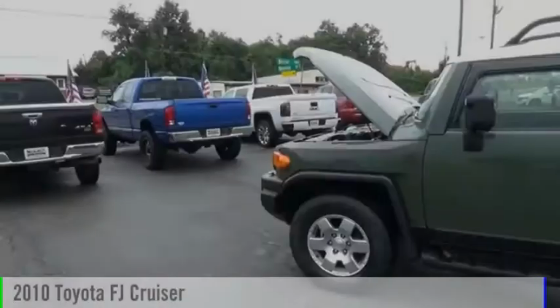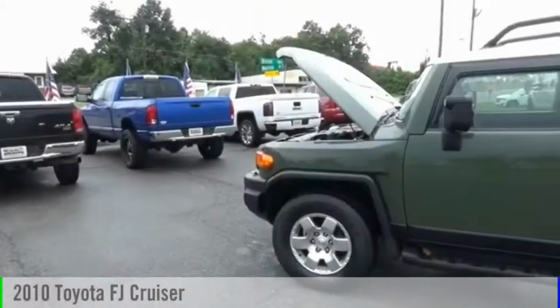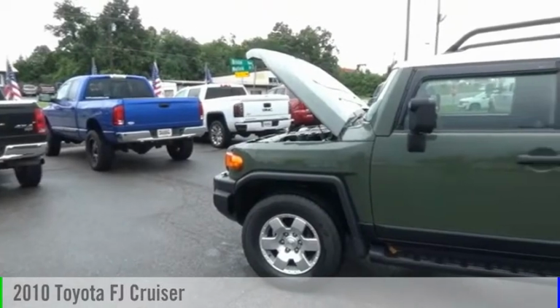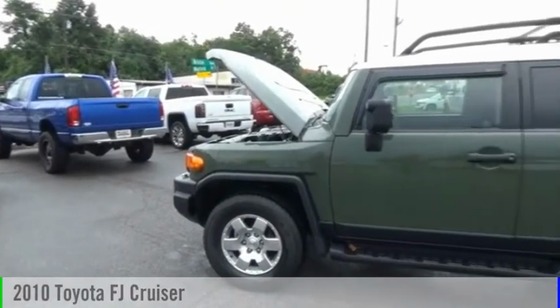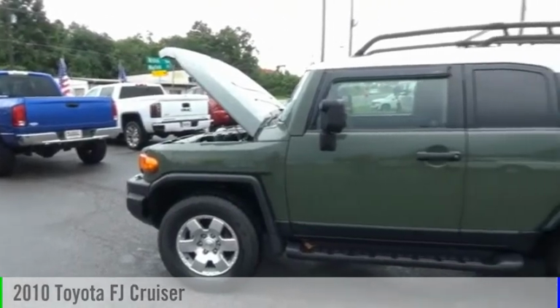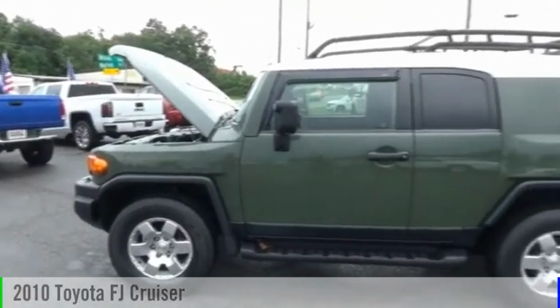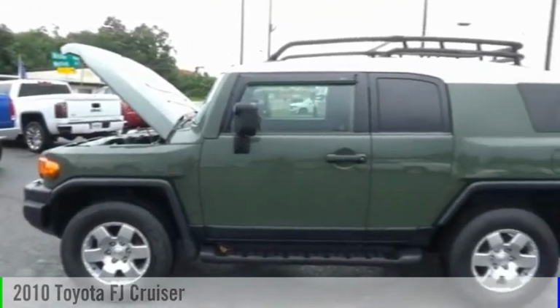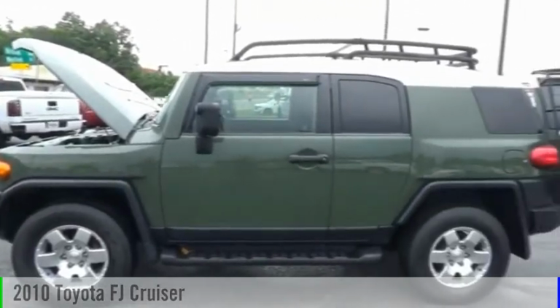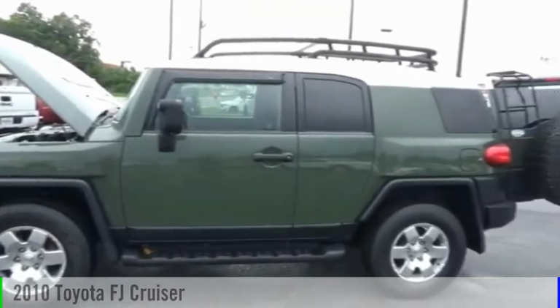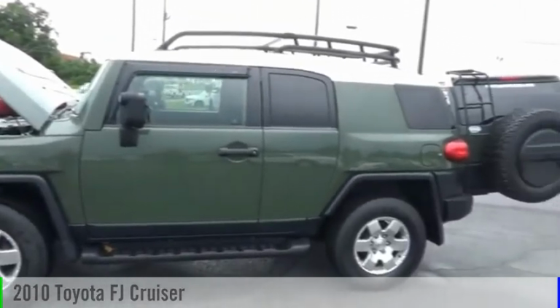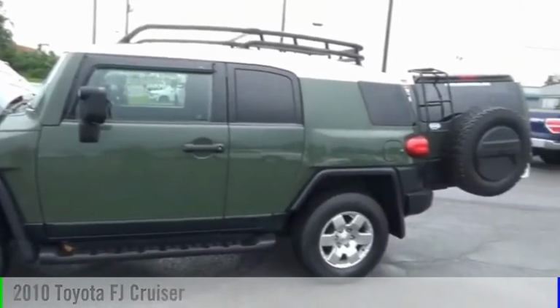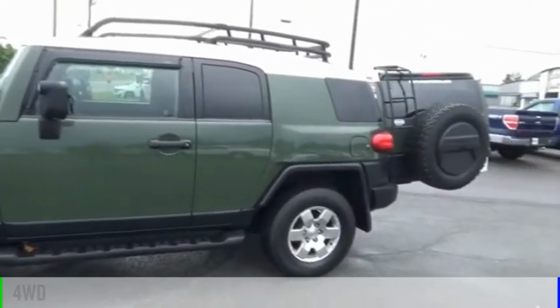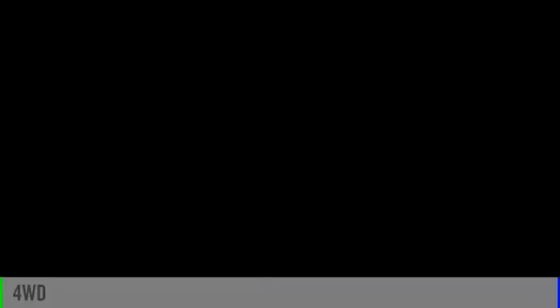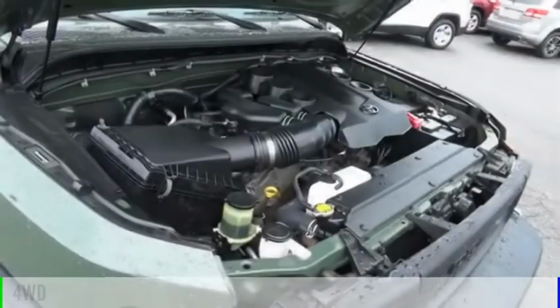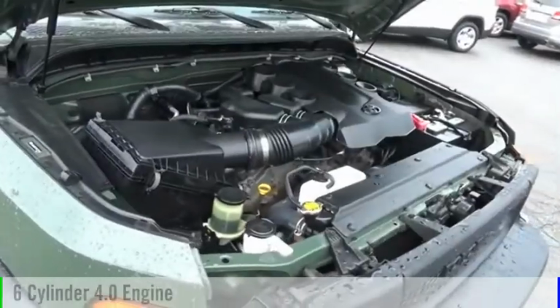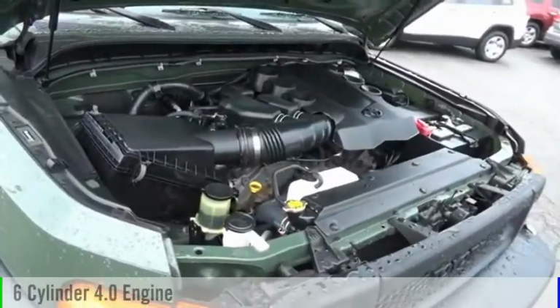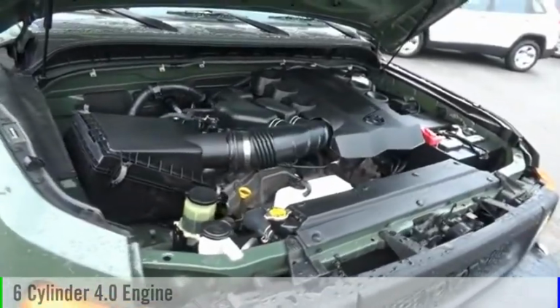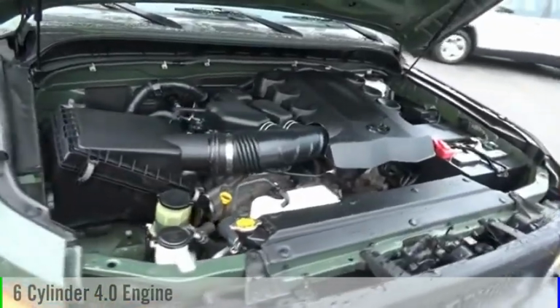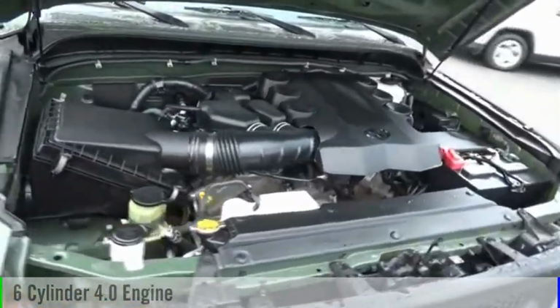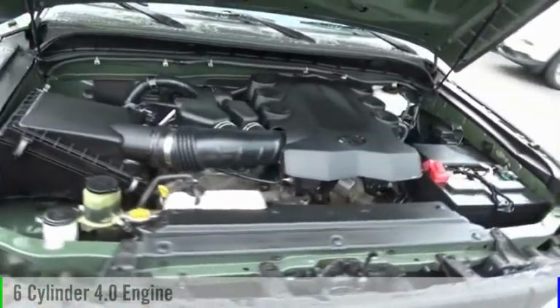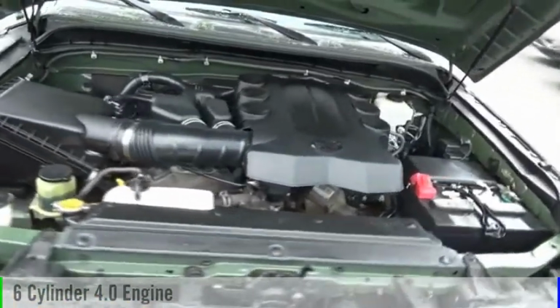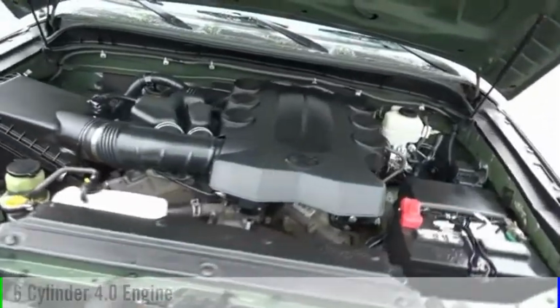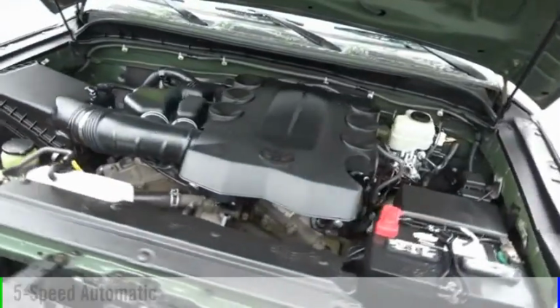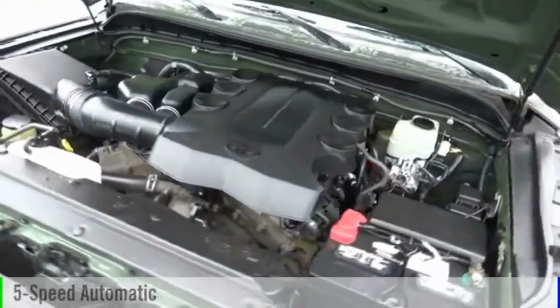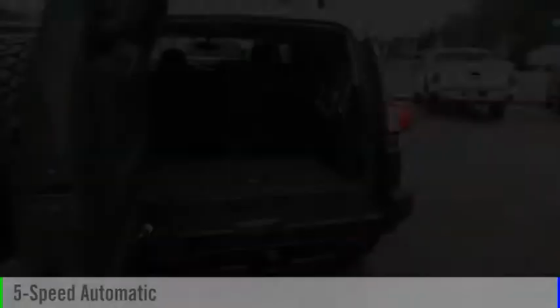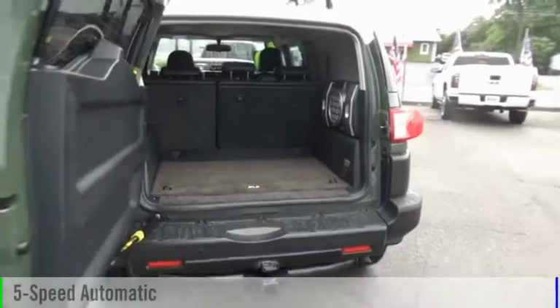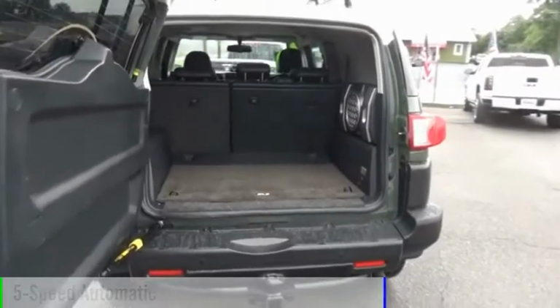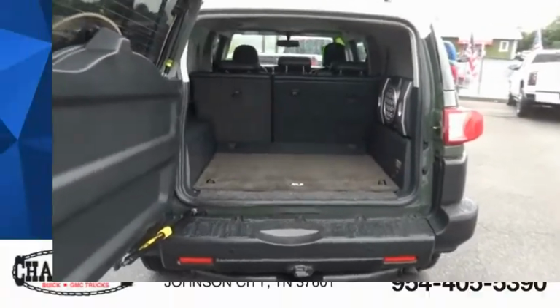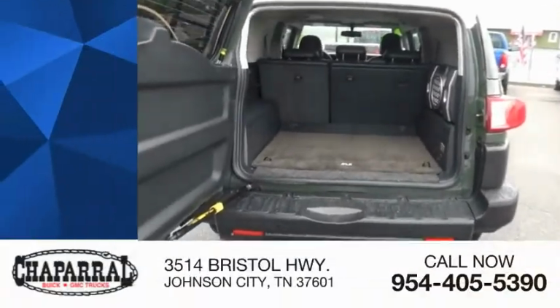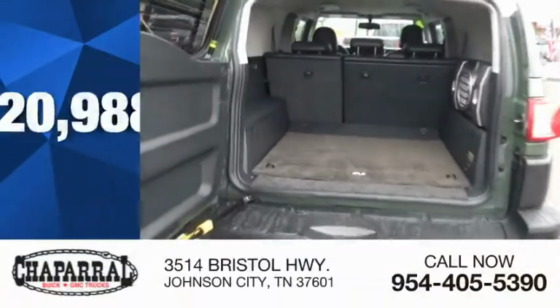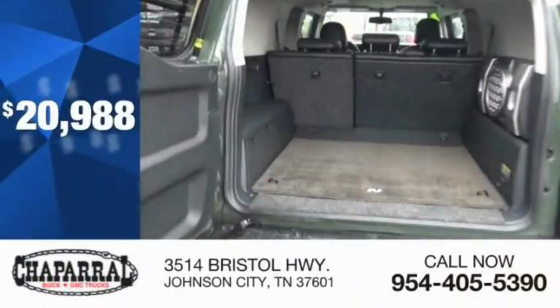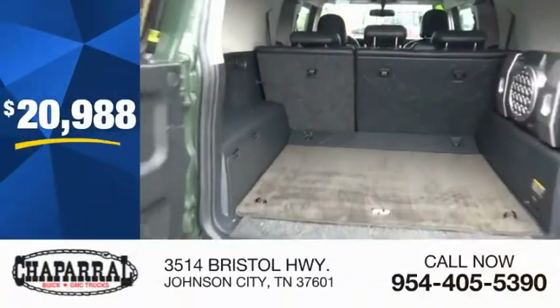Come test drive the 2010 FJ Cruiser. This vehicle is powered by a four-wheel drive, six-cylinder, 4.0-liter engine, and comes with a five-speed automatic transmission, and is priced below $25,000.